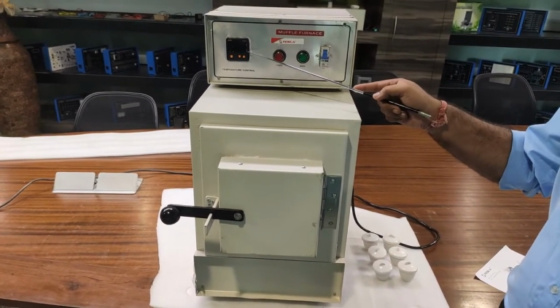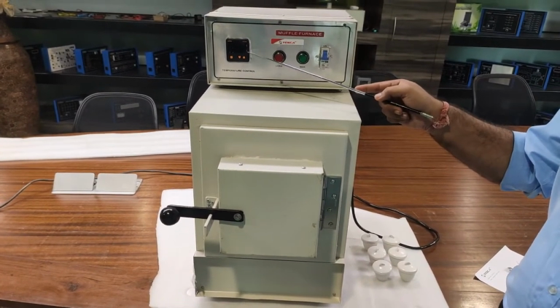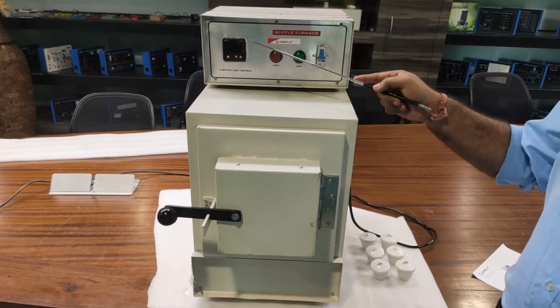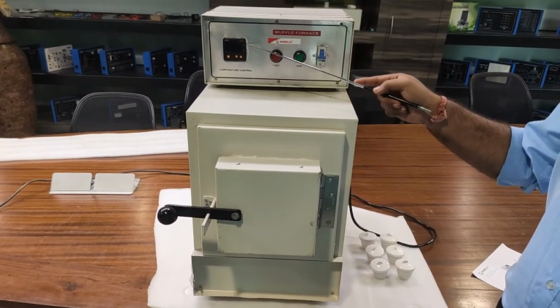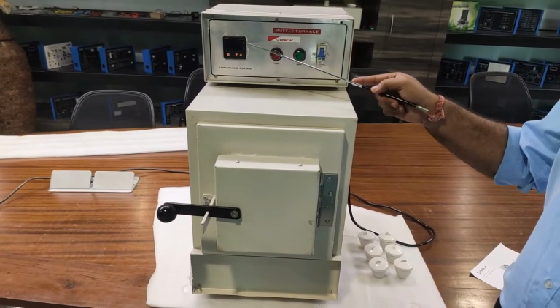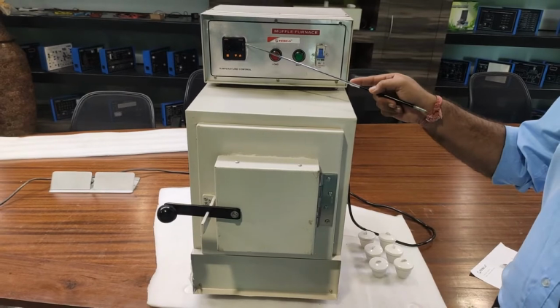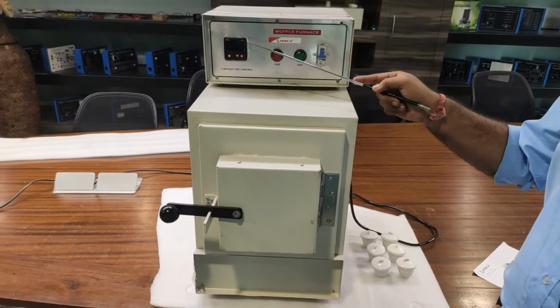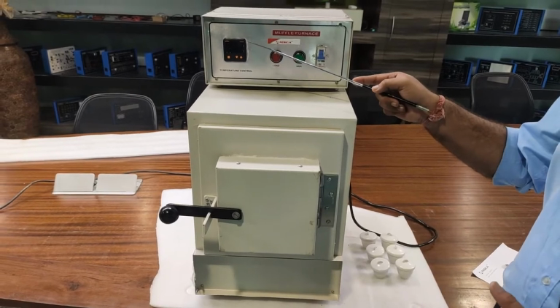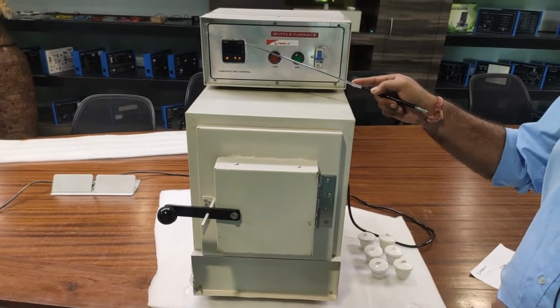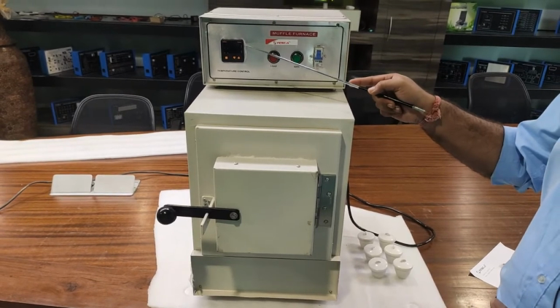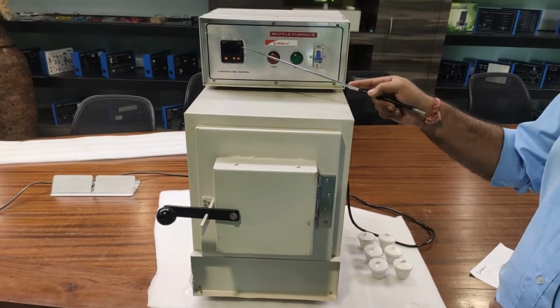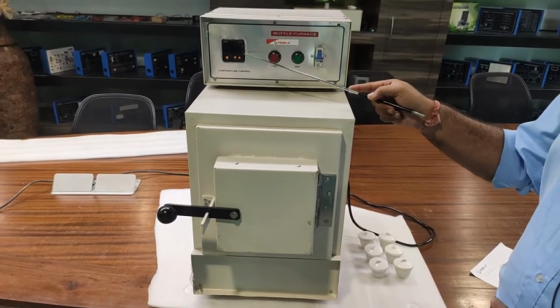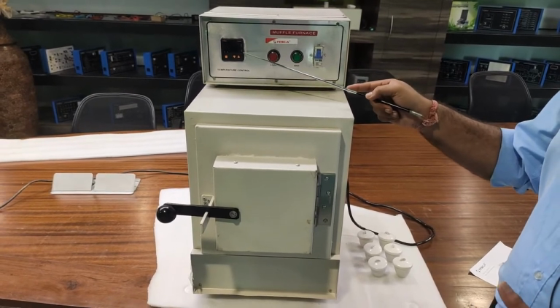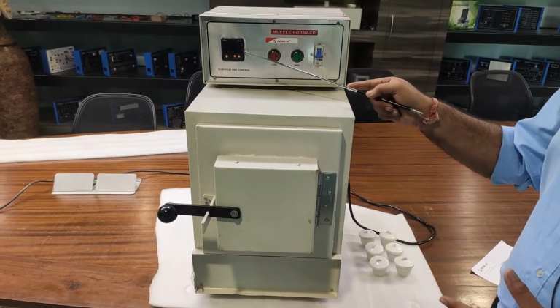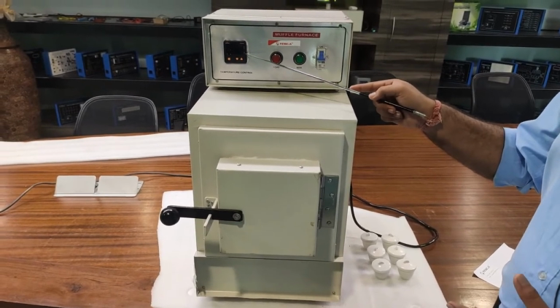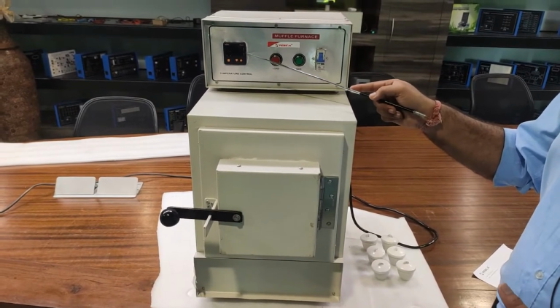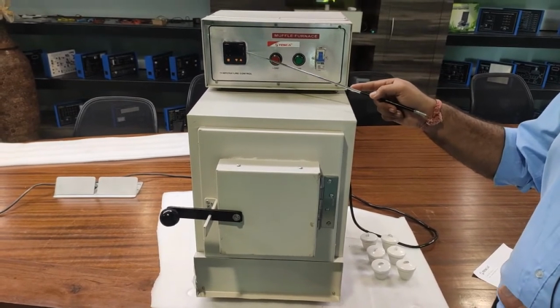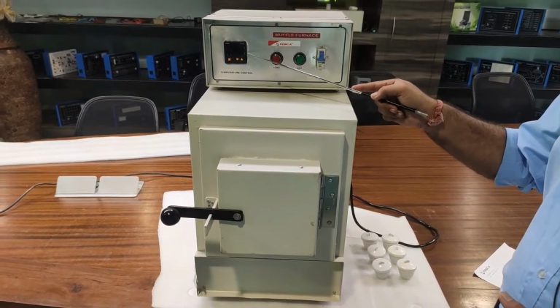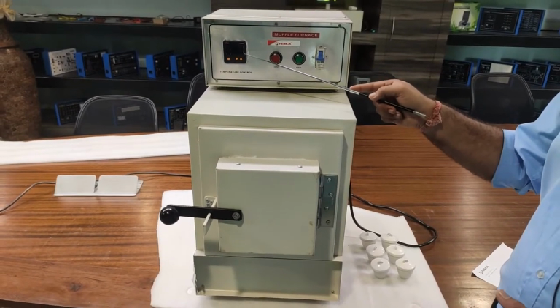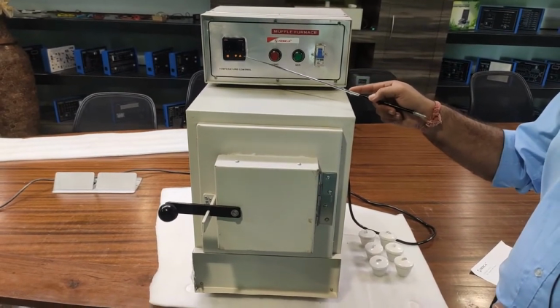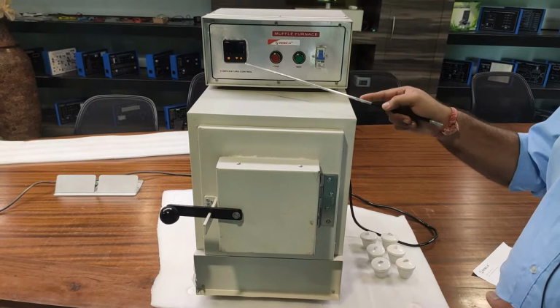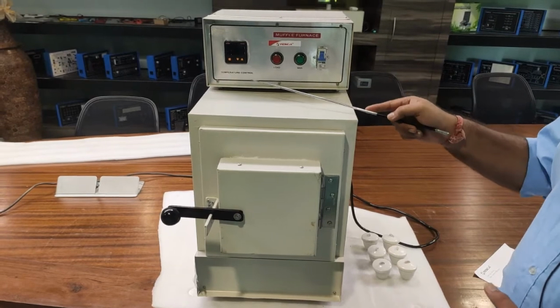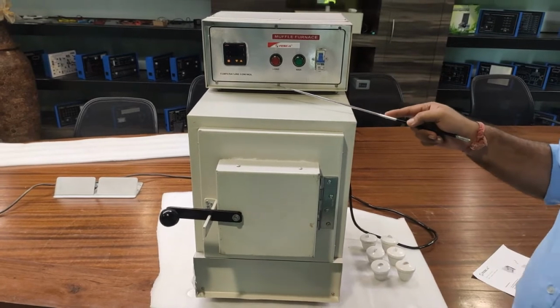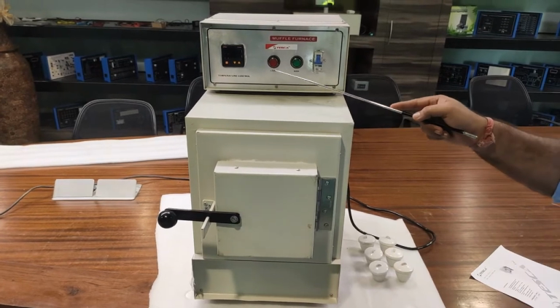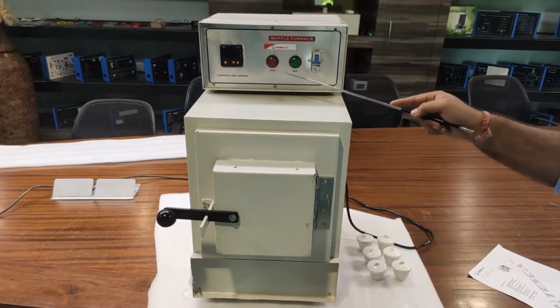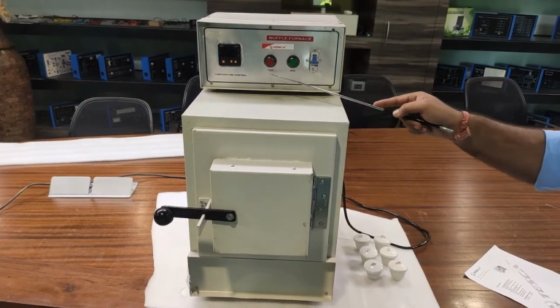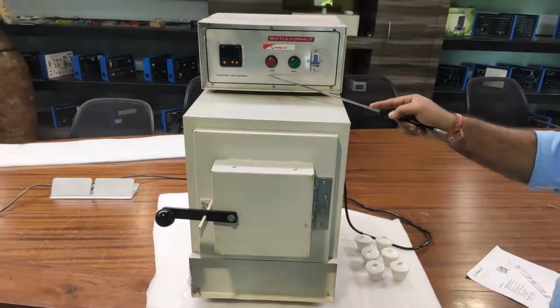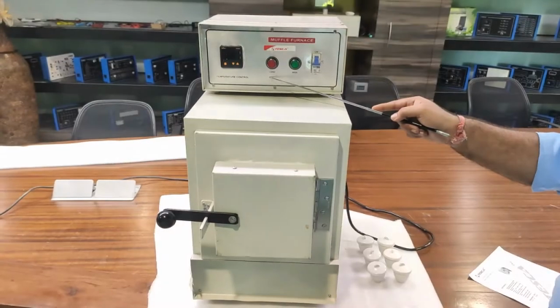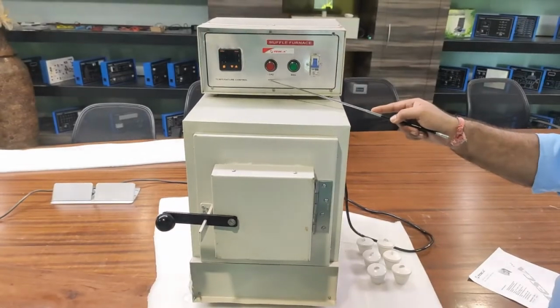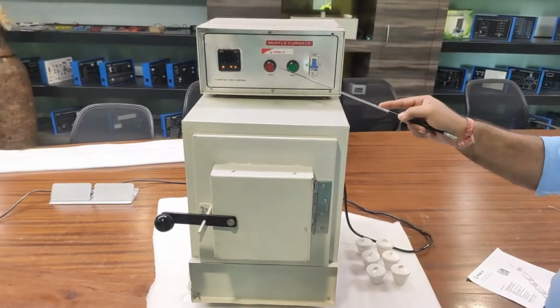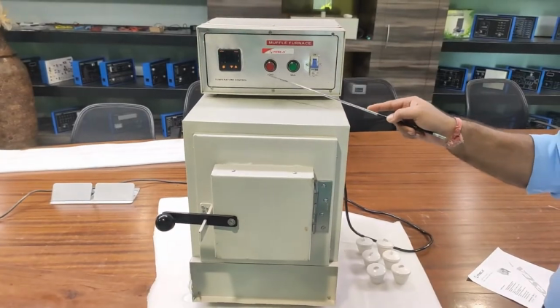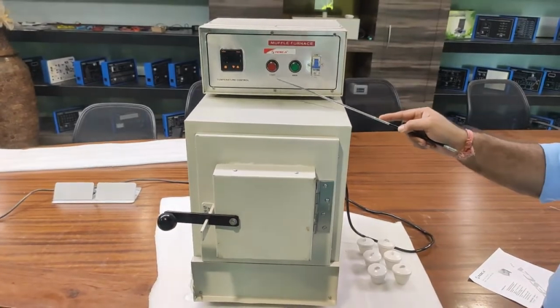The process value shows the actual temperature, and the set value shows the temperature at which you want to cut off the furnace. These are the load indicators — when this light is glowing, the furnace is in heating mode.